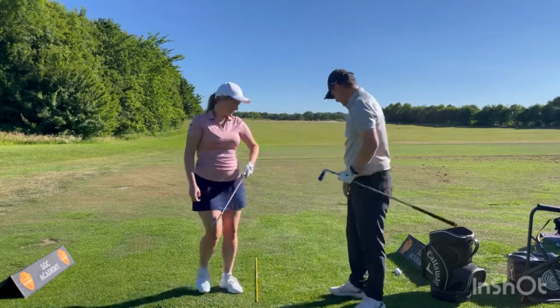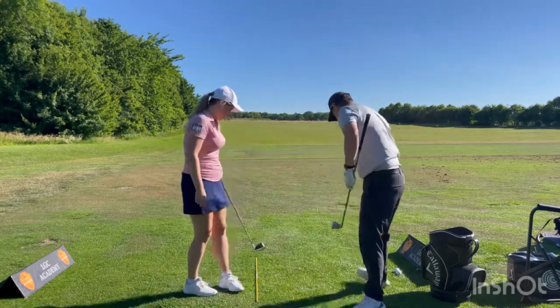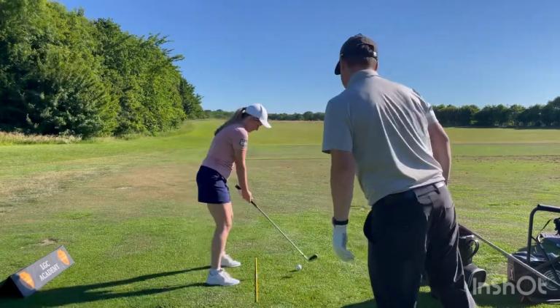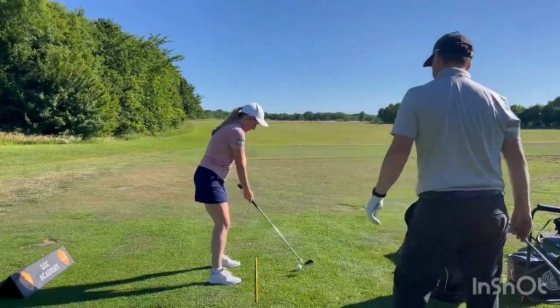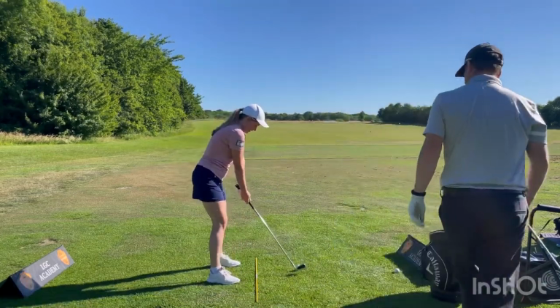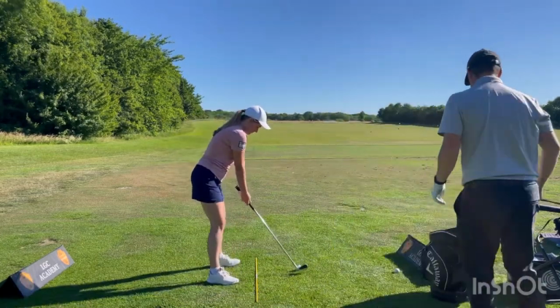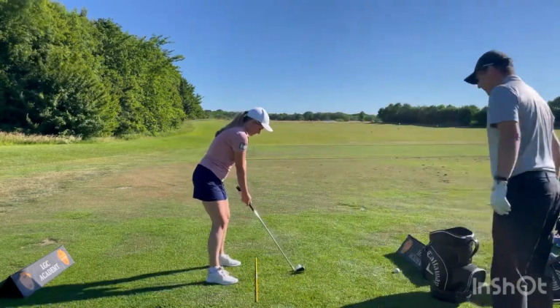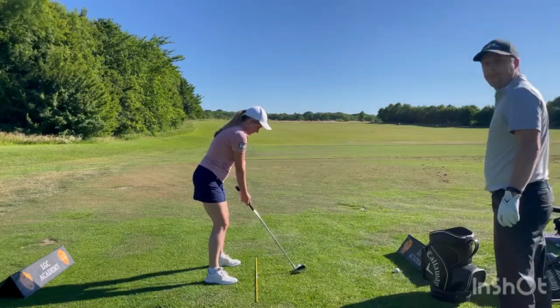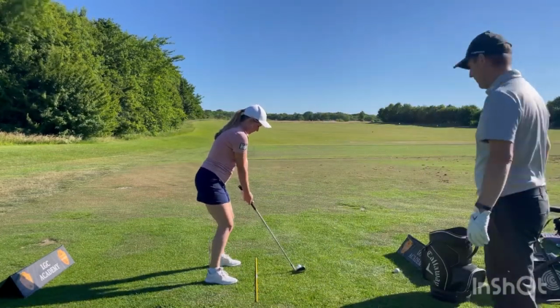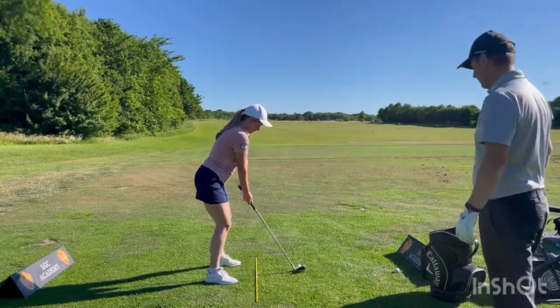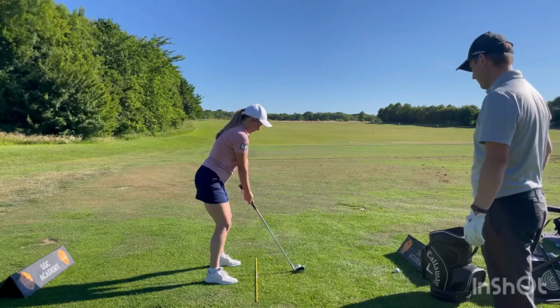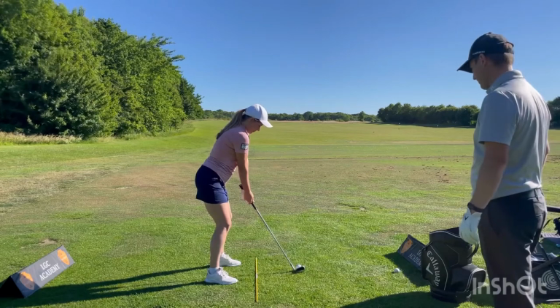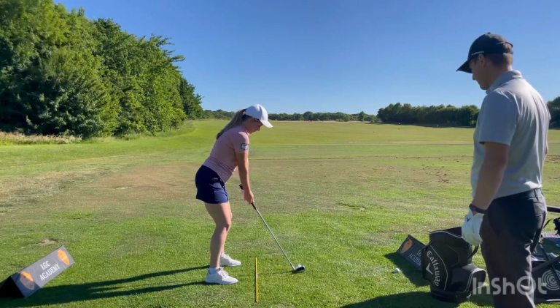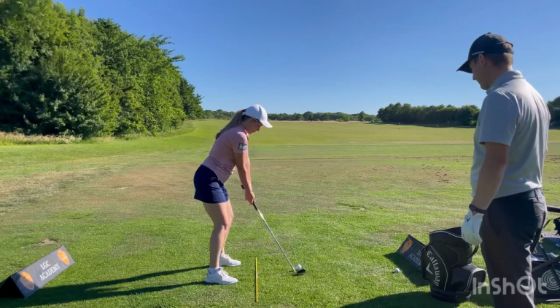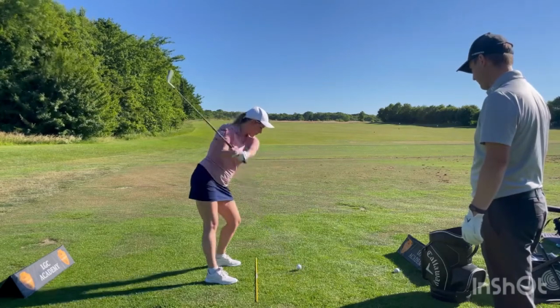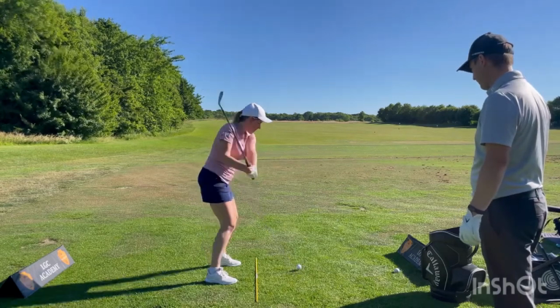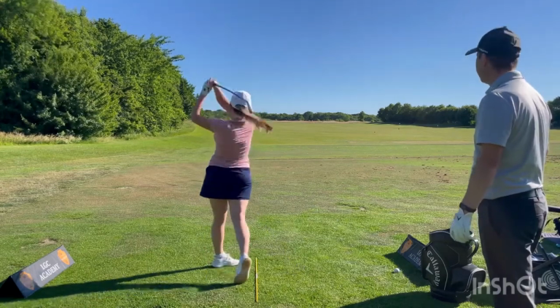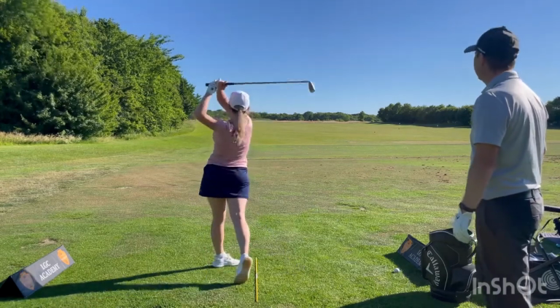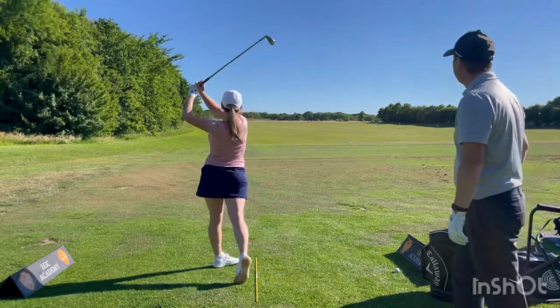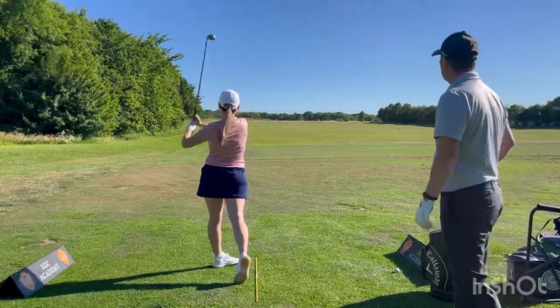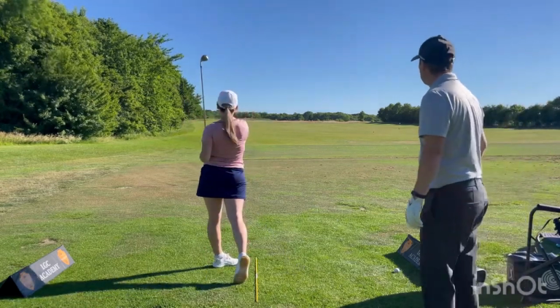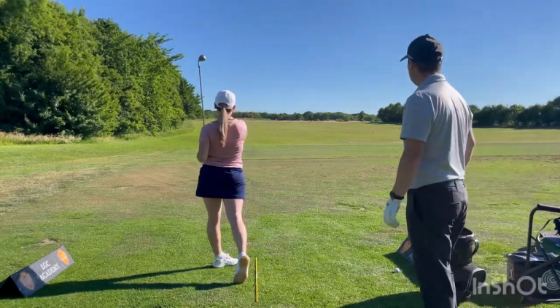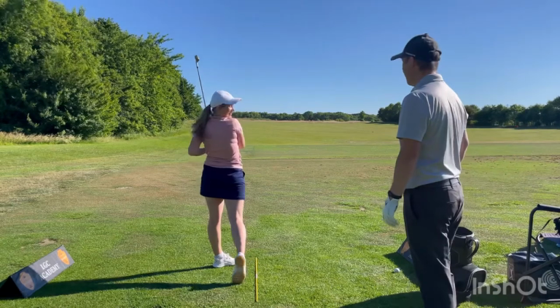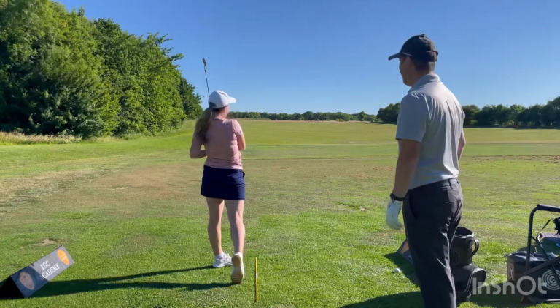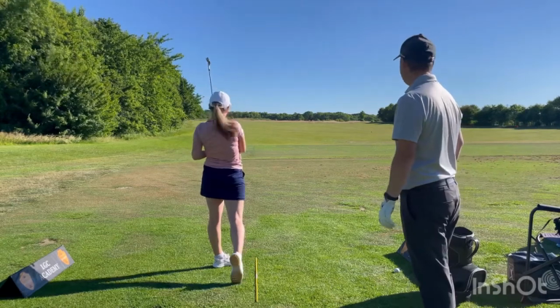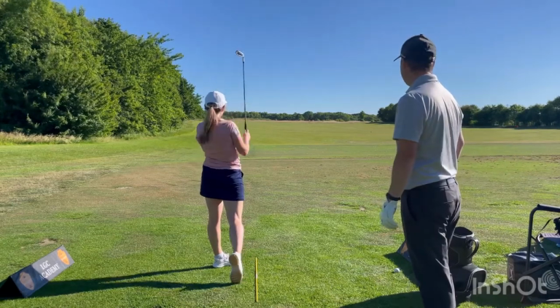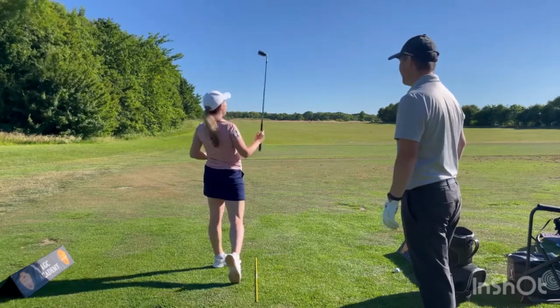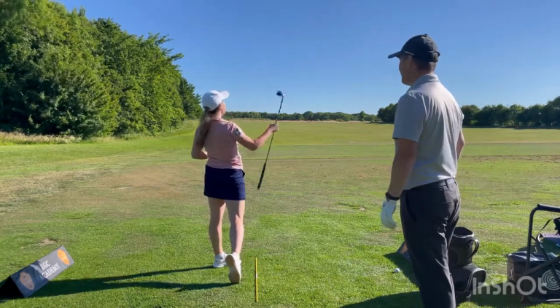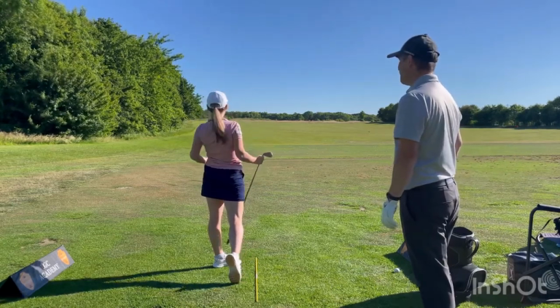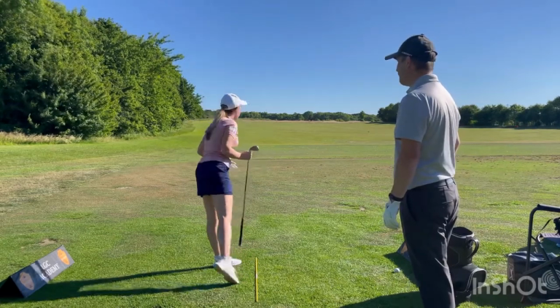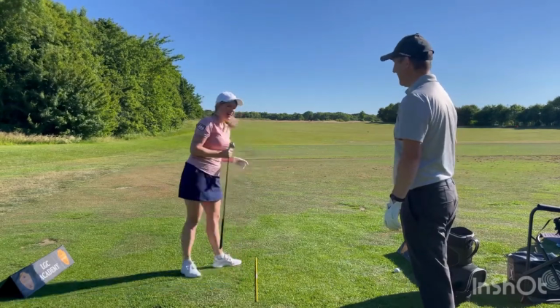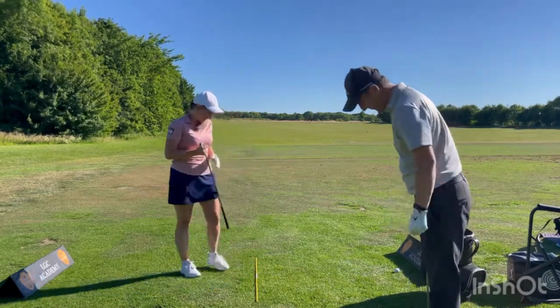Okay, let's test it out — let's see a little go. There we go — what a beautiful straight shot! Welcome back, thank you!